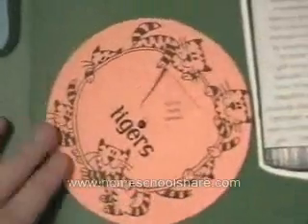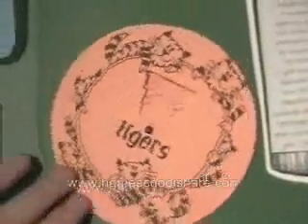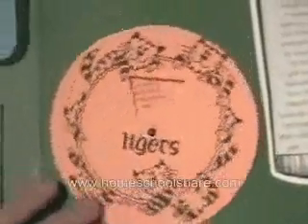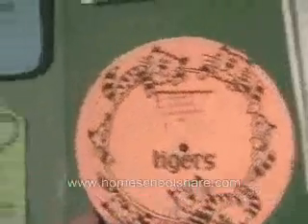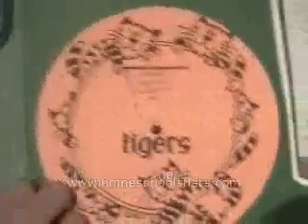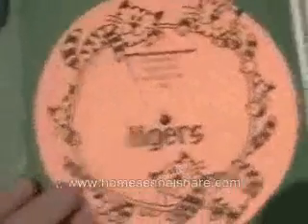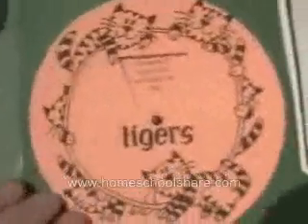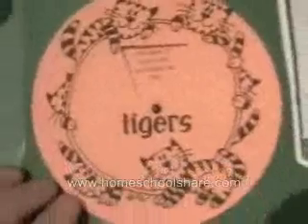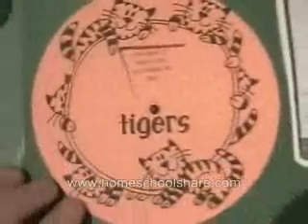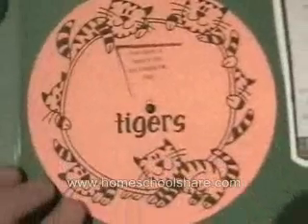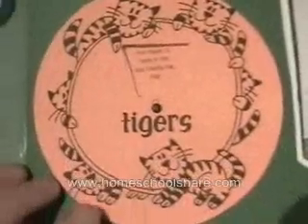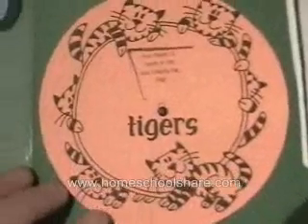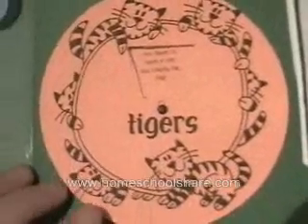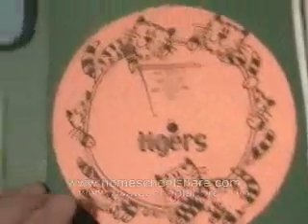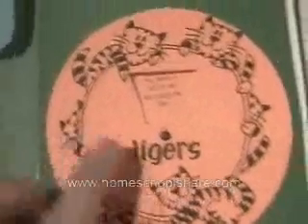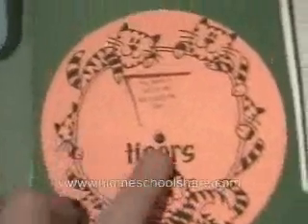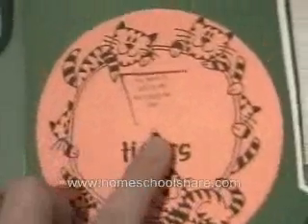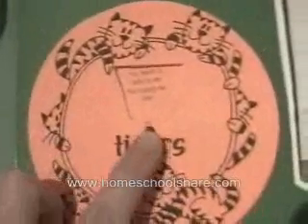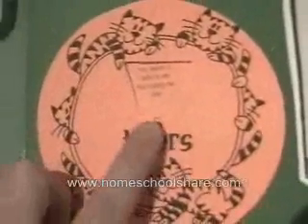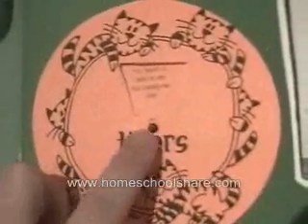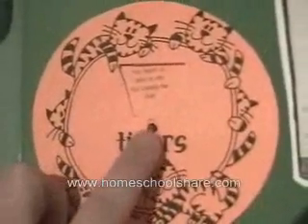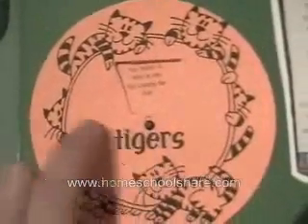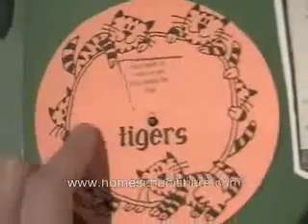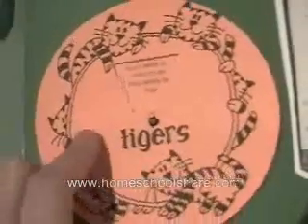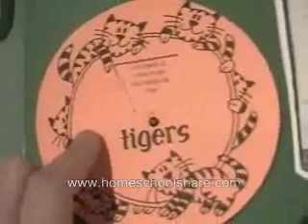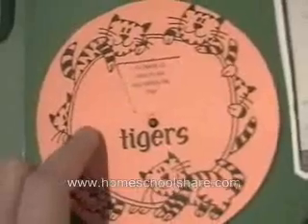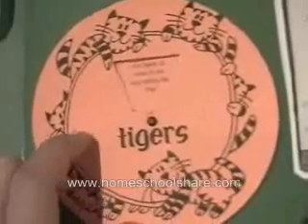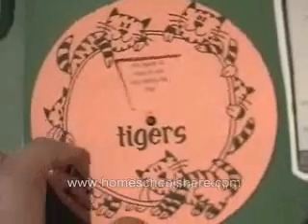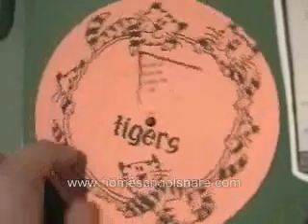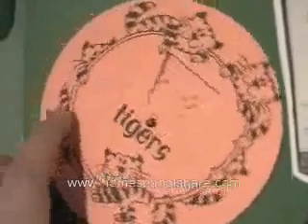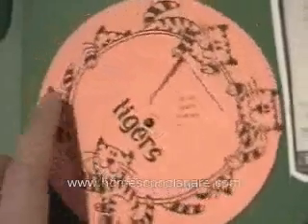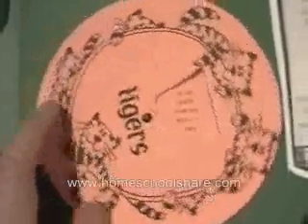This is a little tiger fact wheel, and I do recommend using a small brad and placing it a little lower in order to get the wheel to work.